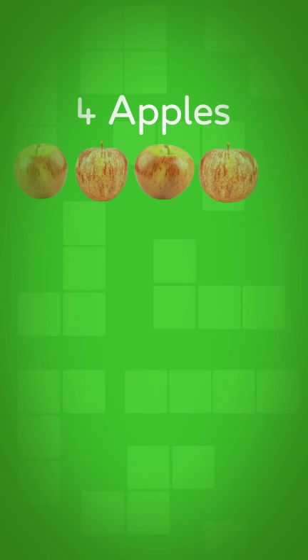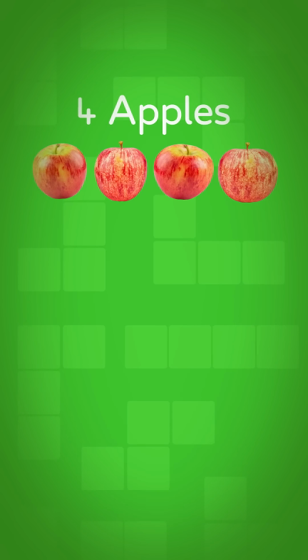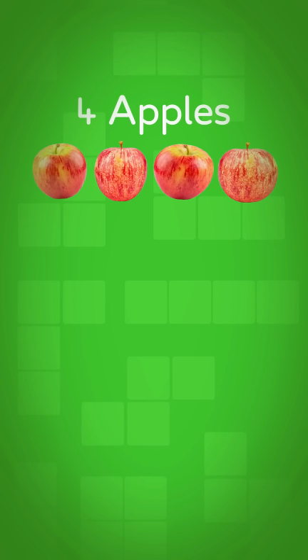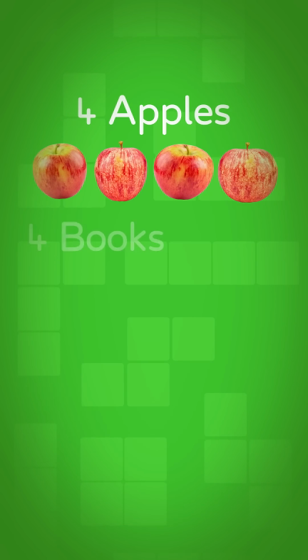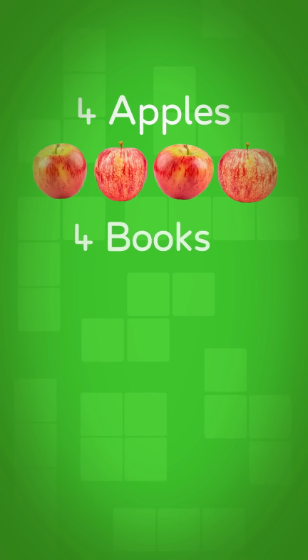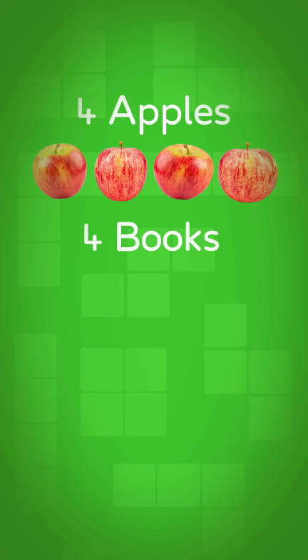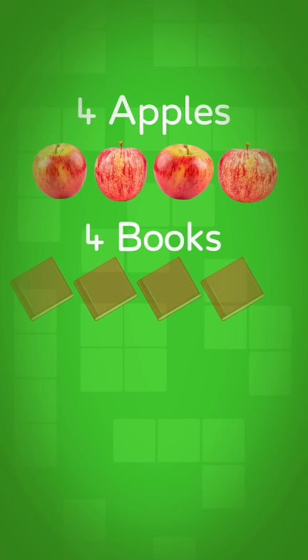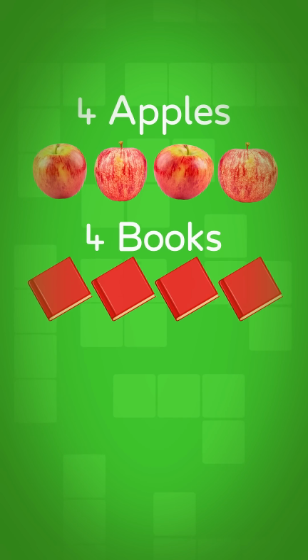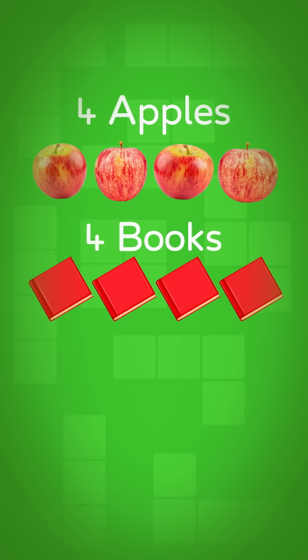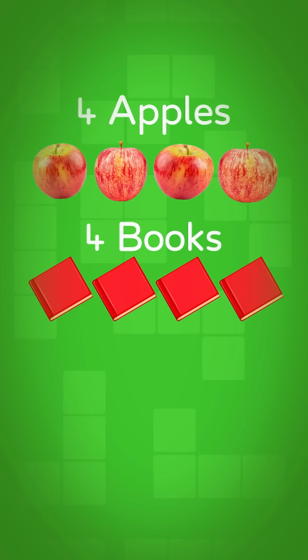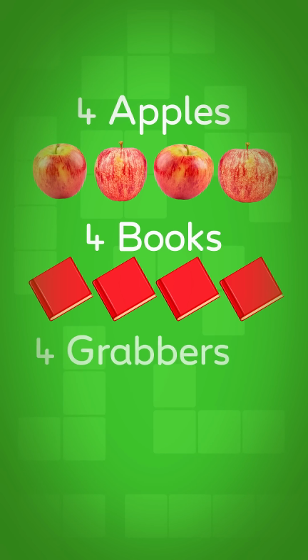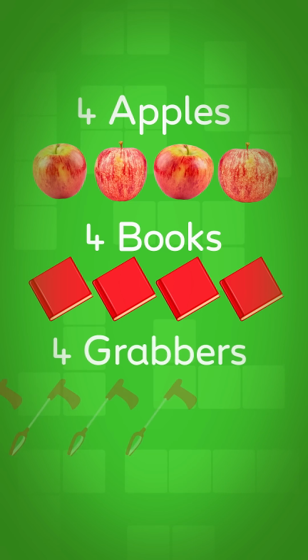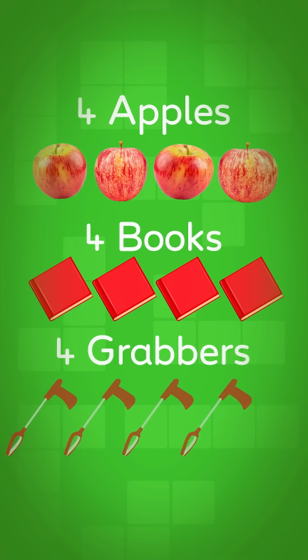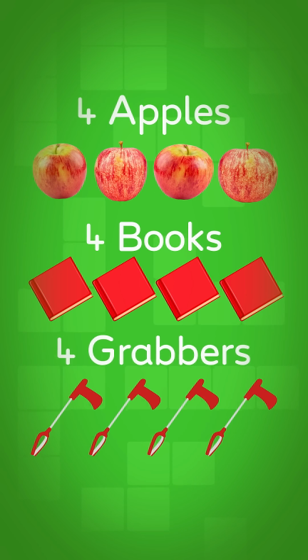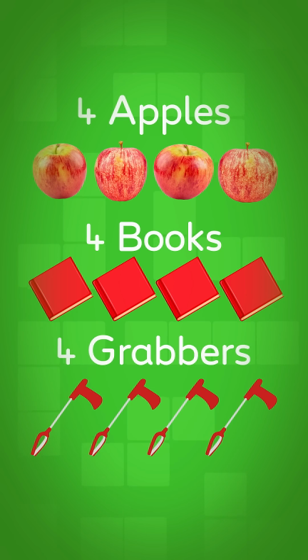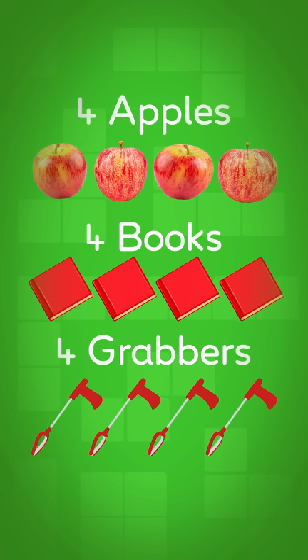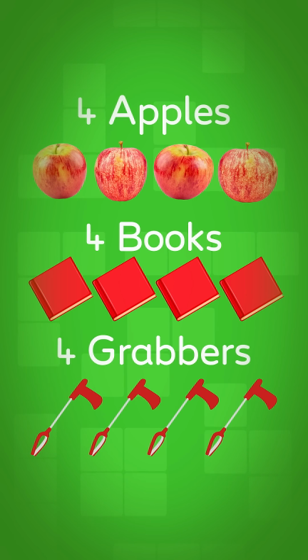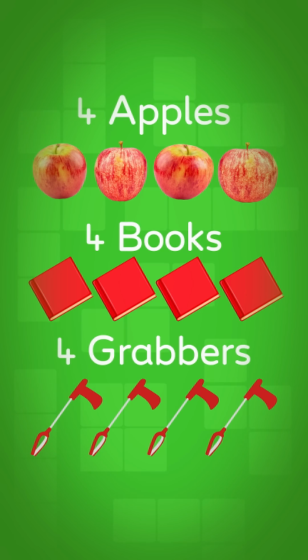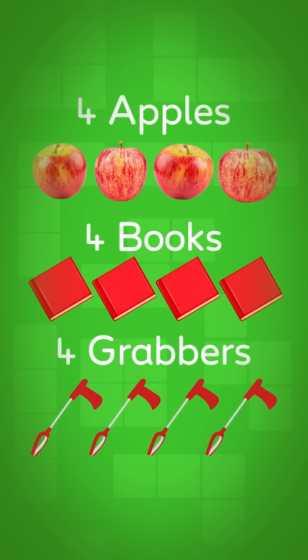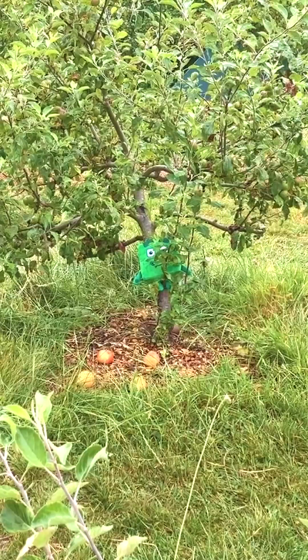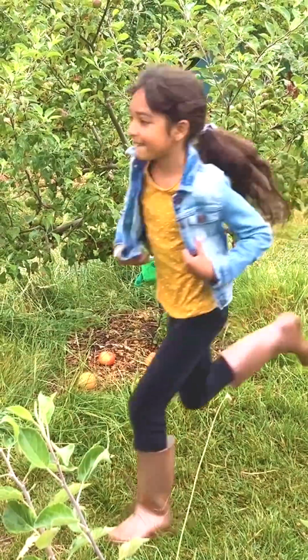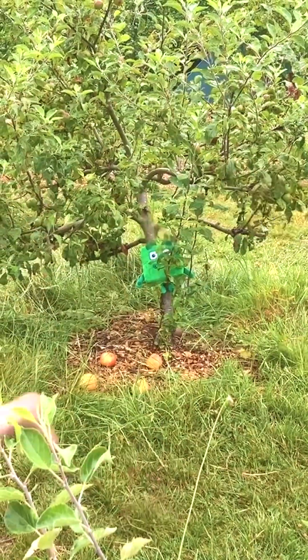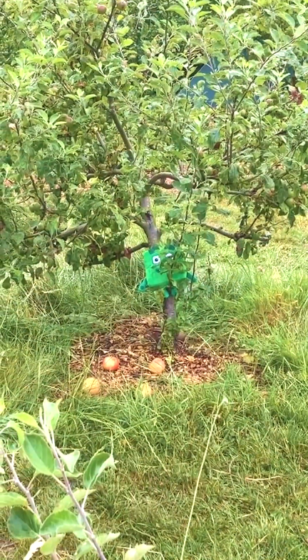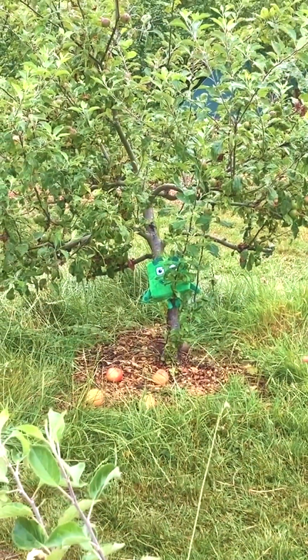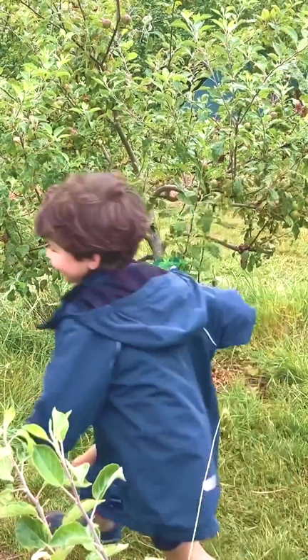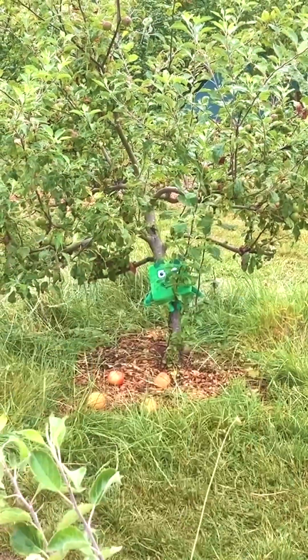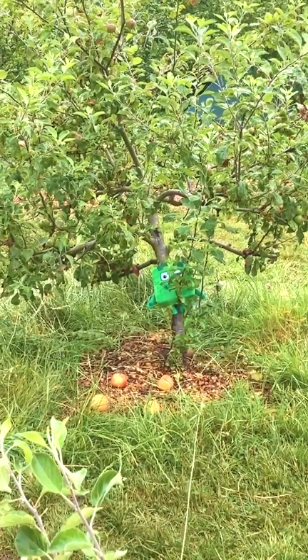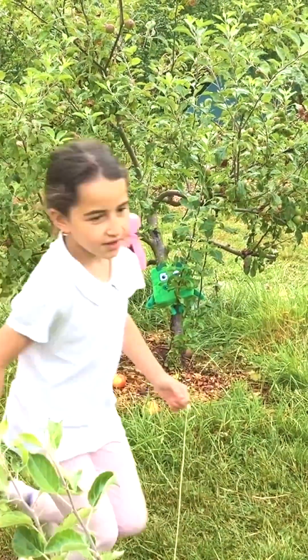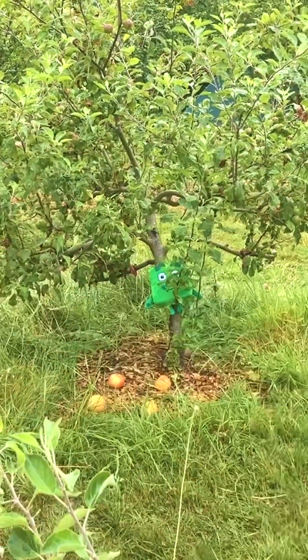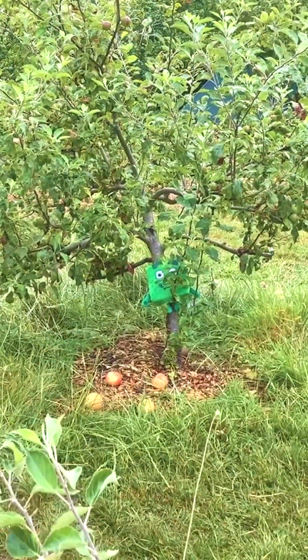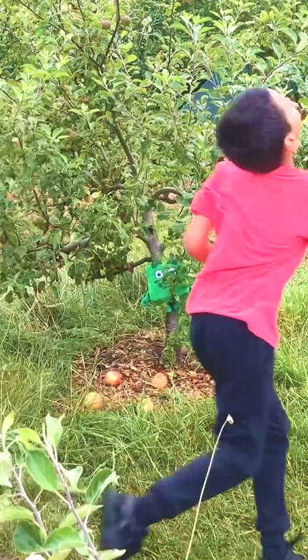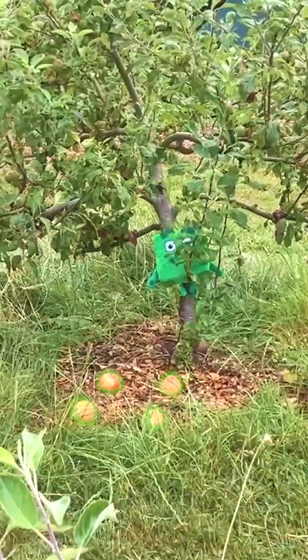Four apples, four books and four grabbers. Can you find them all? Keep searching, everyone. They've got to be somewhere close.